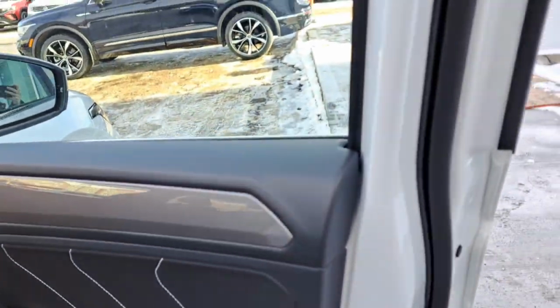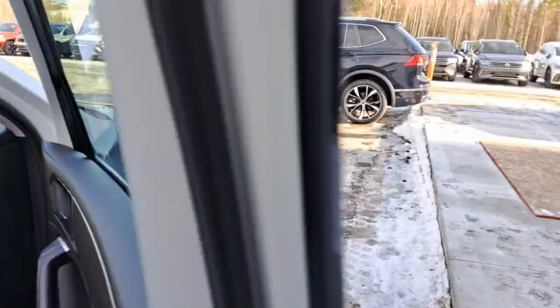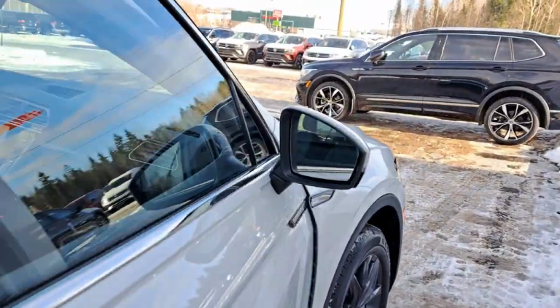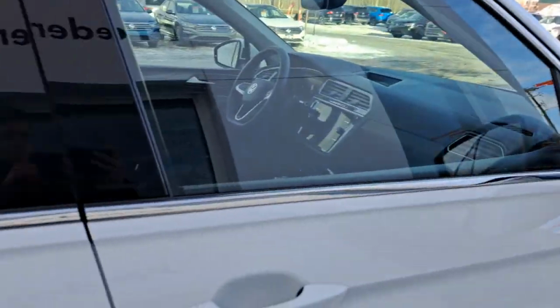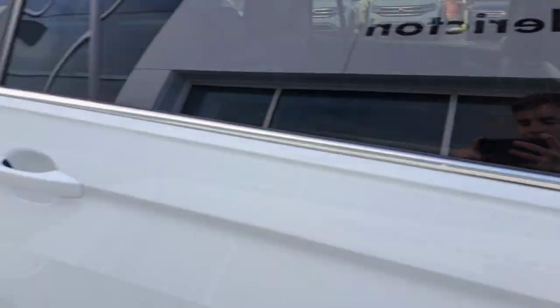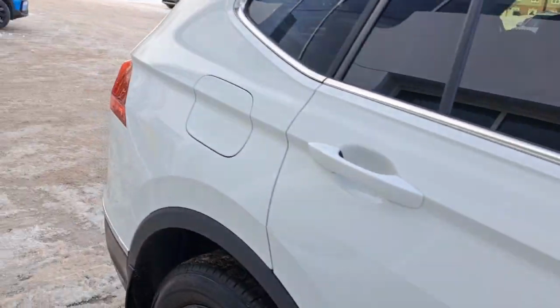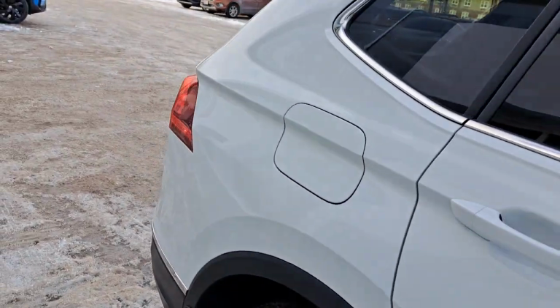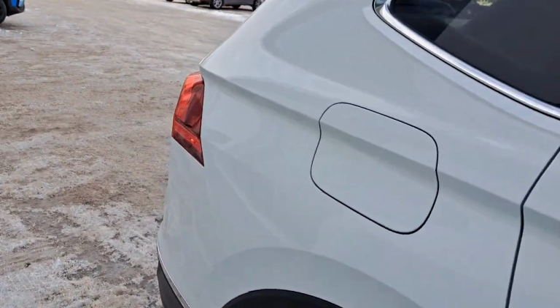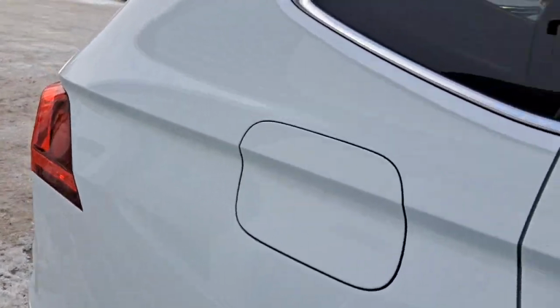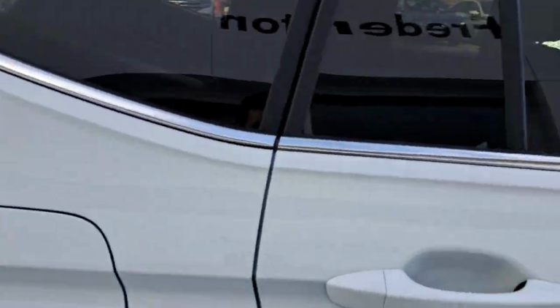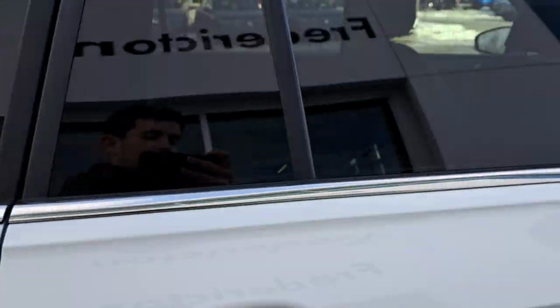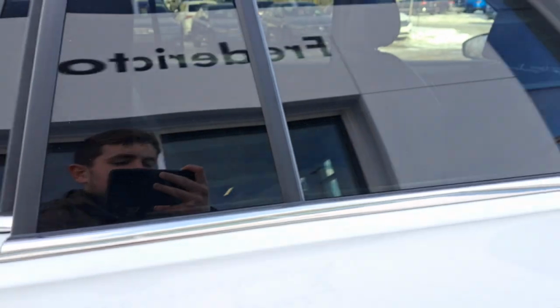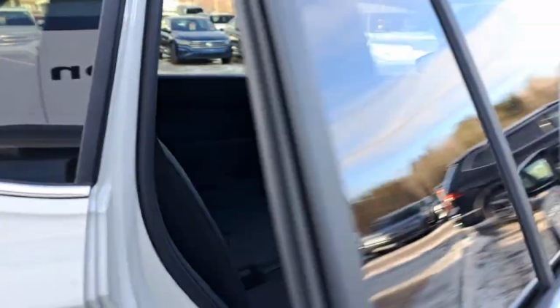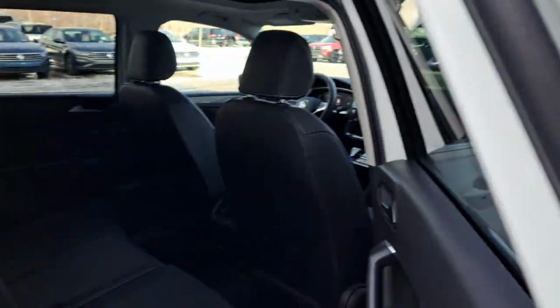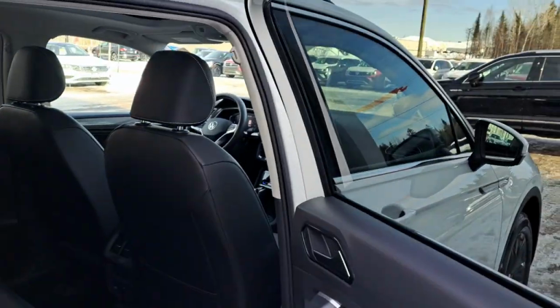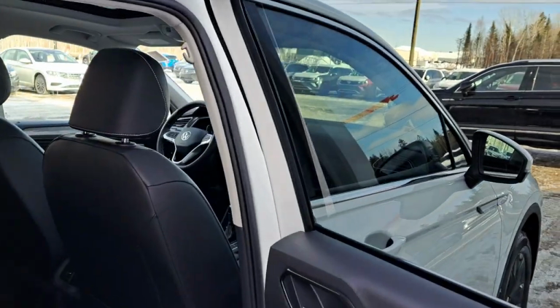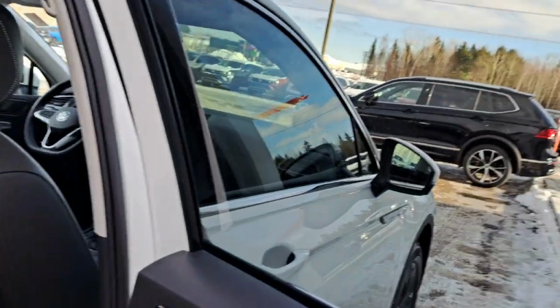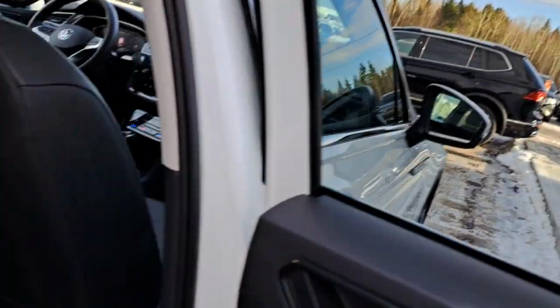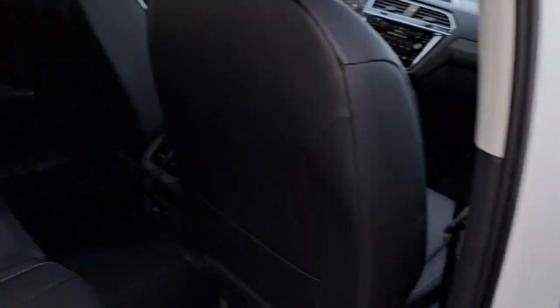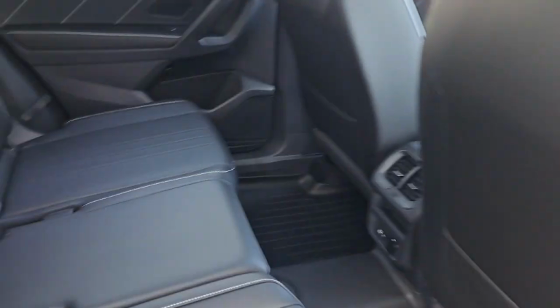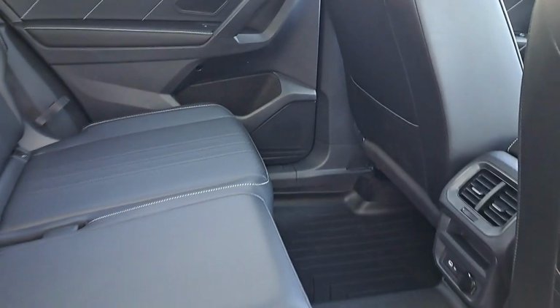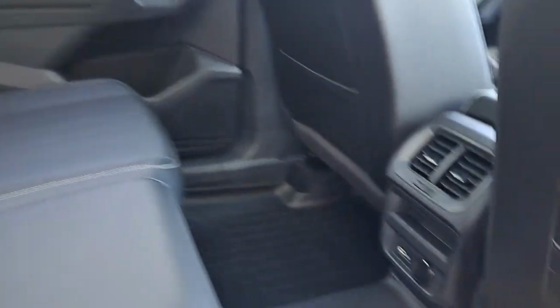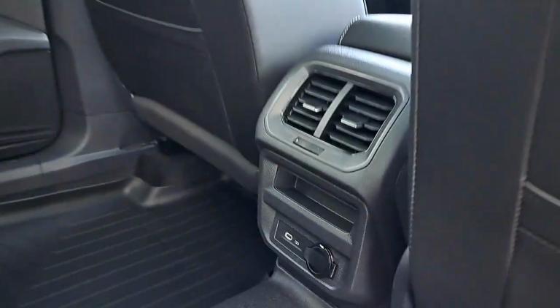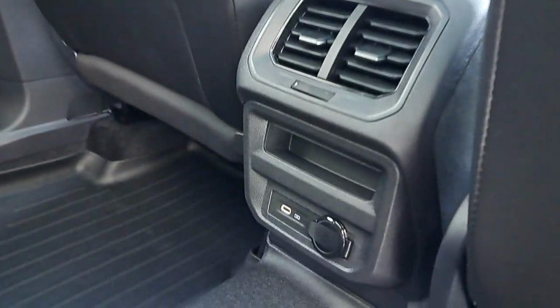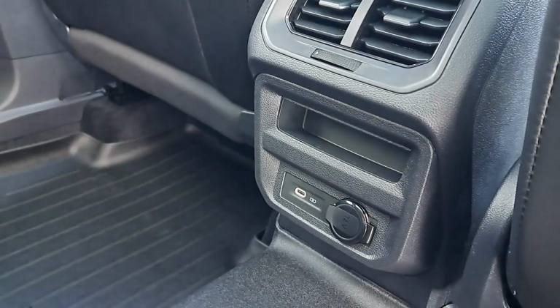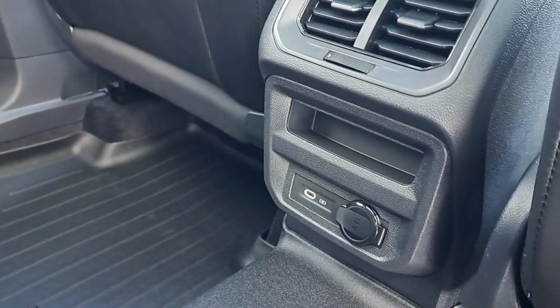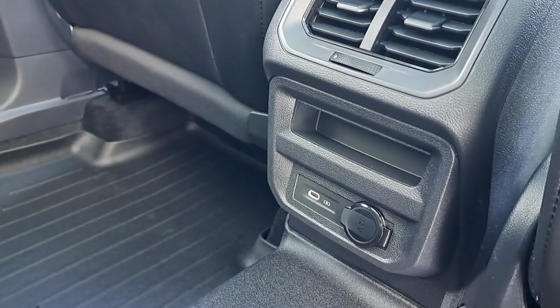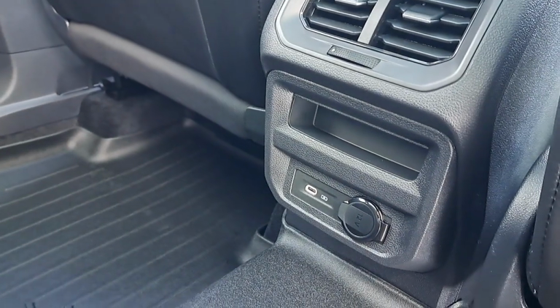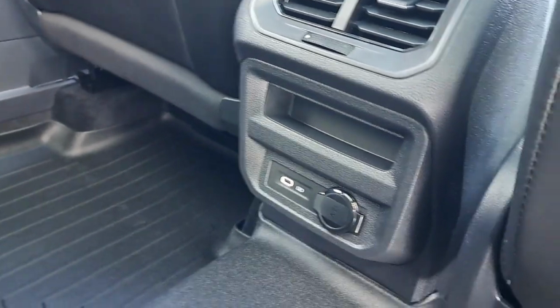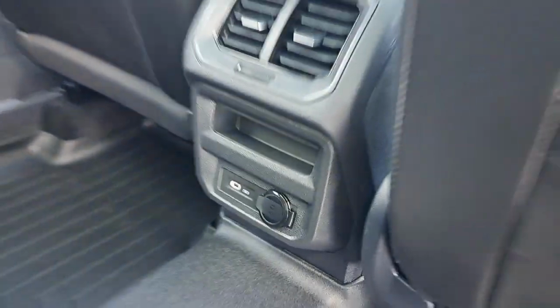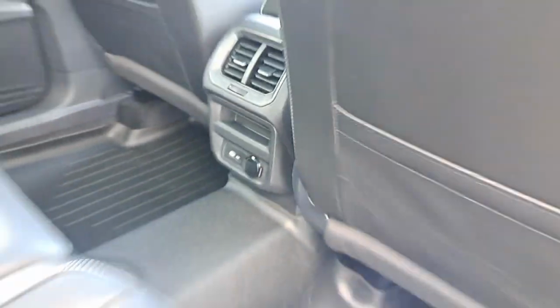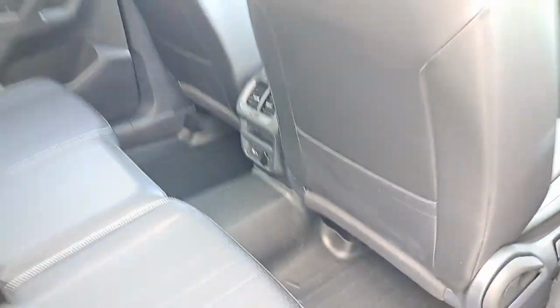This one comes with front and rear crash avoidance sensors. You also have blind spot monitors. Coming into the back, we have another USB-C charging port and another 12-volt charger.